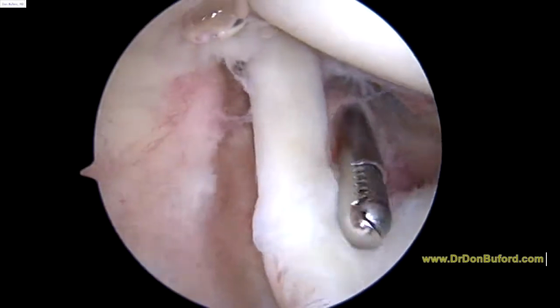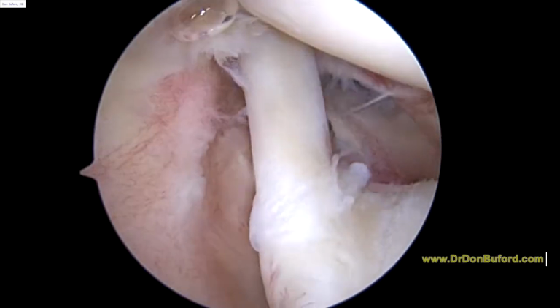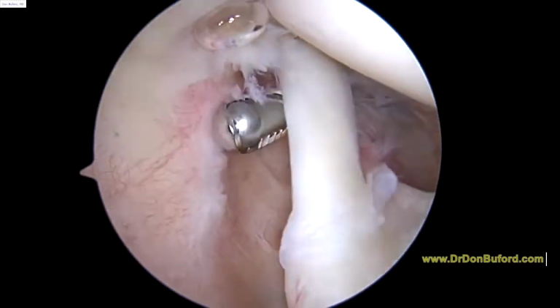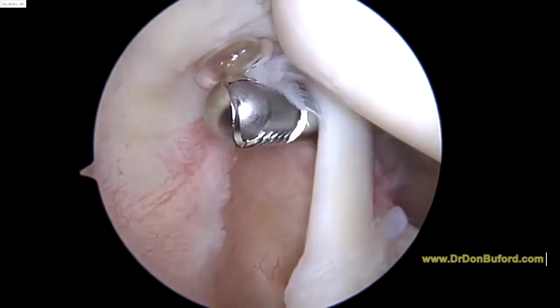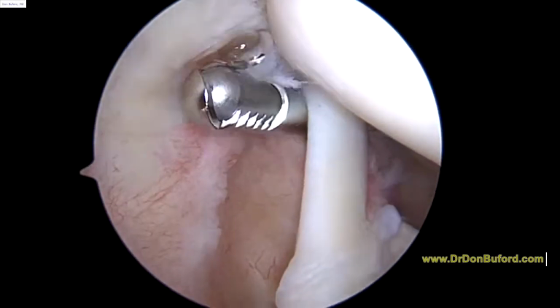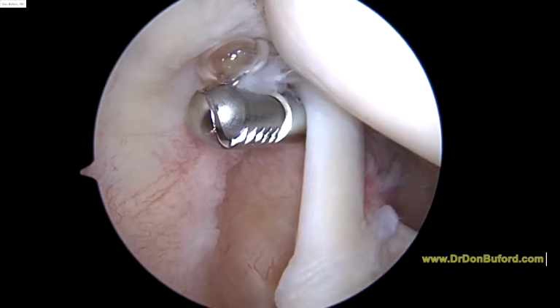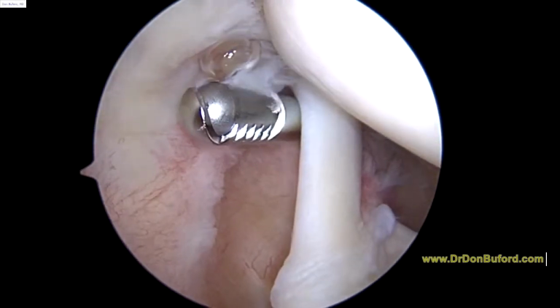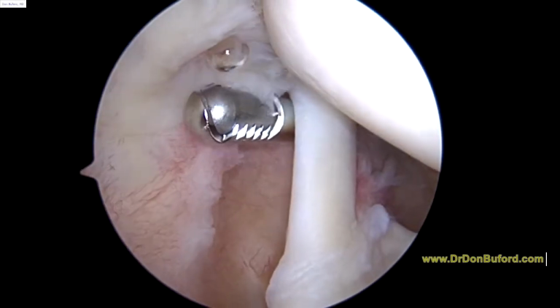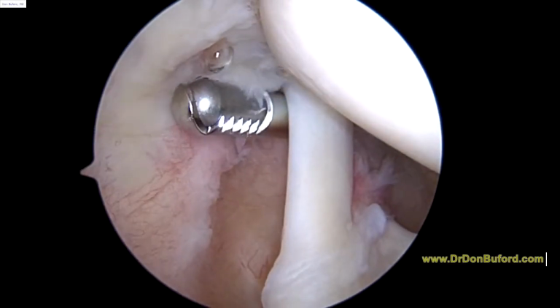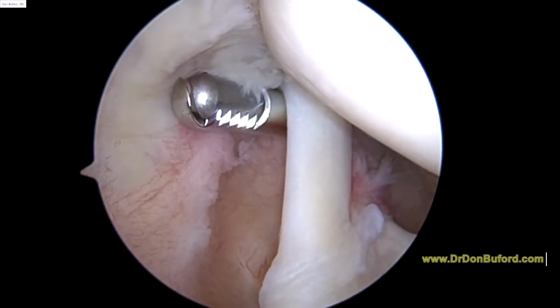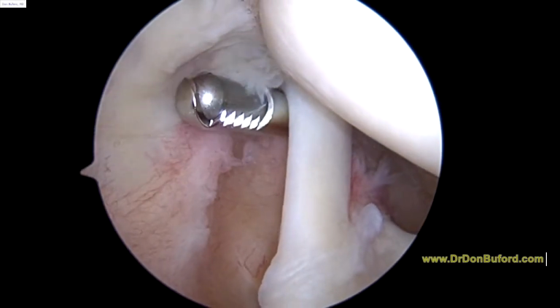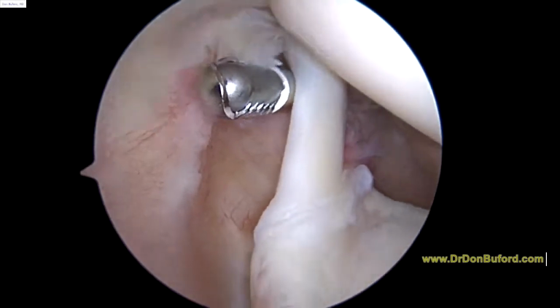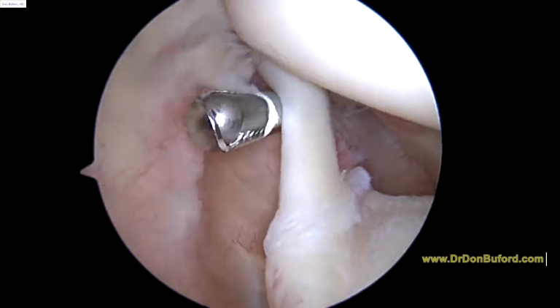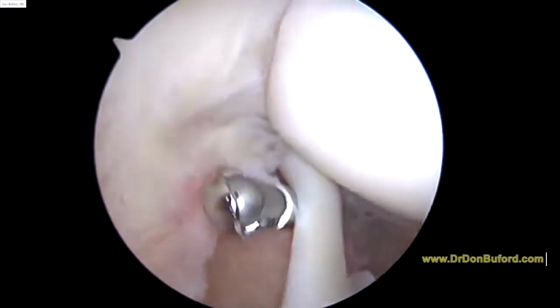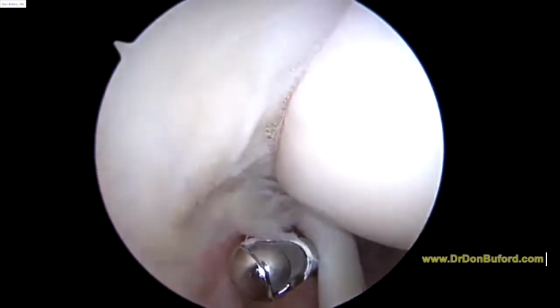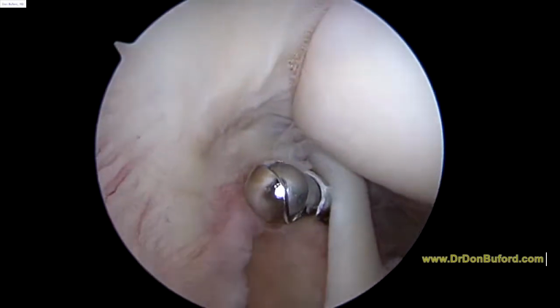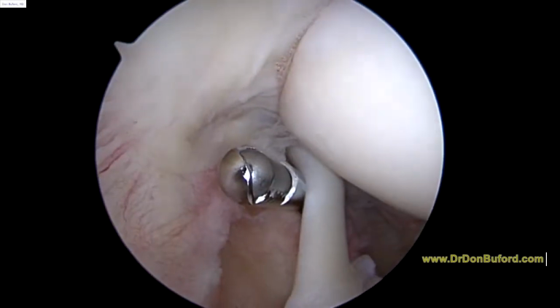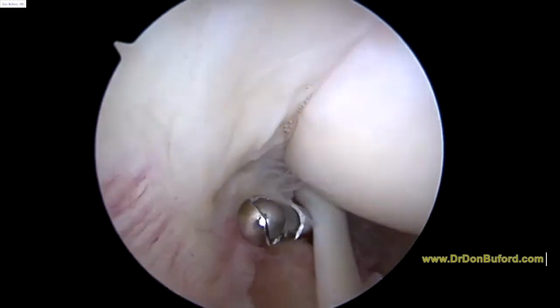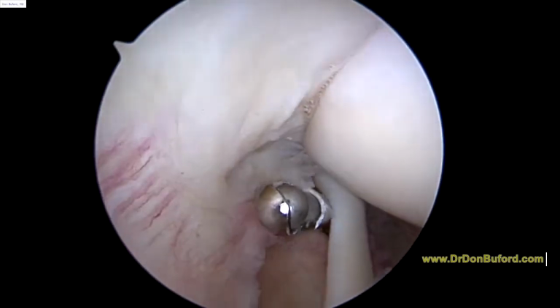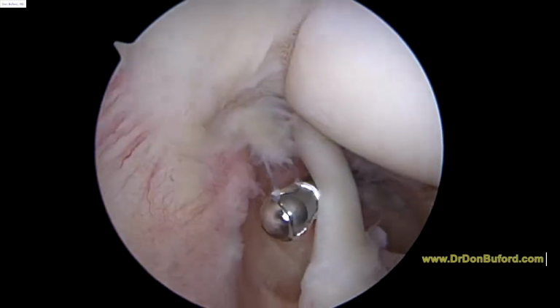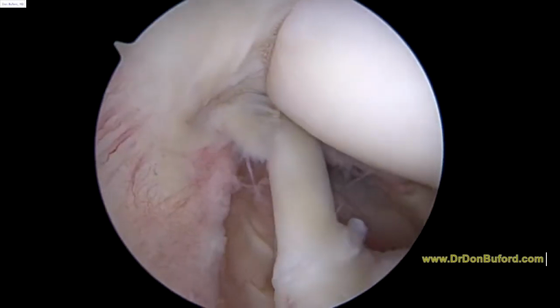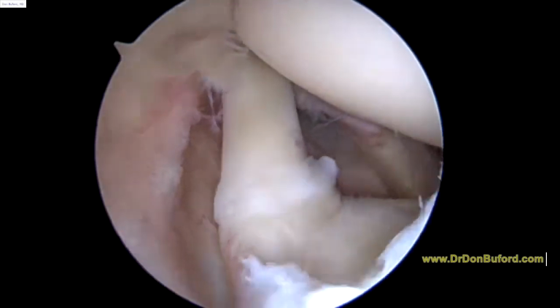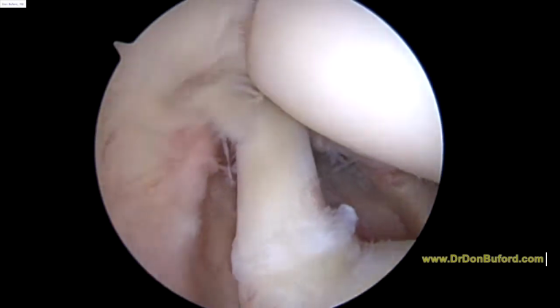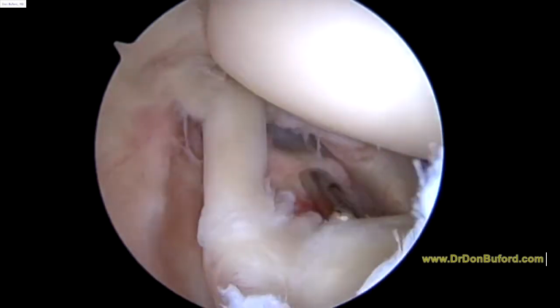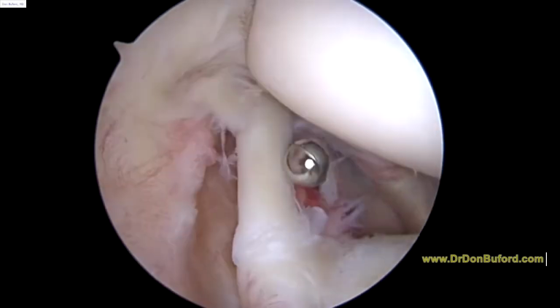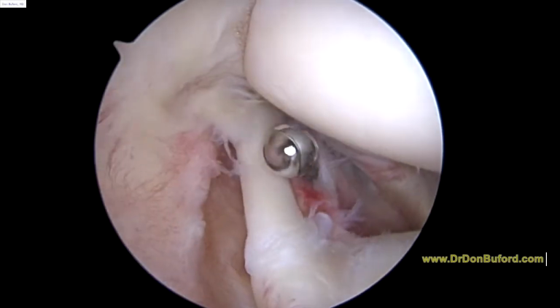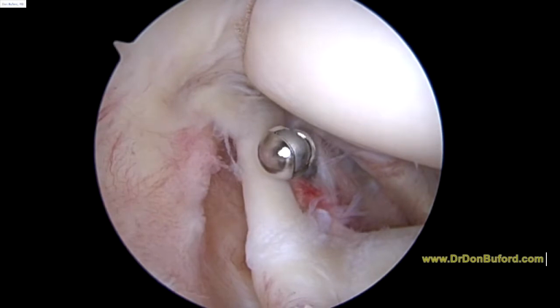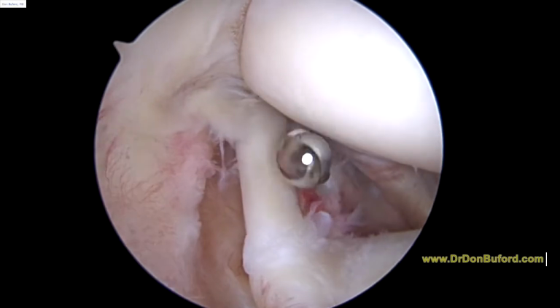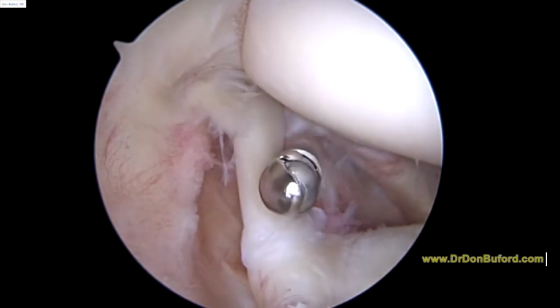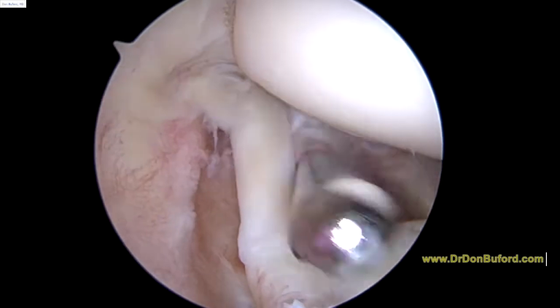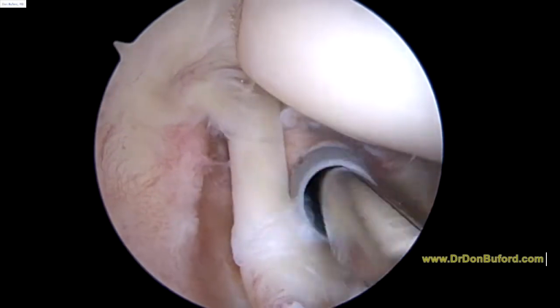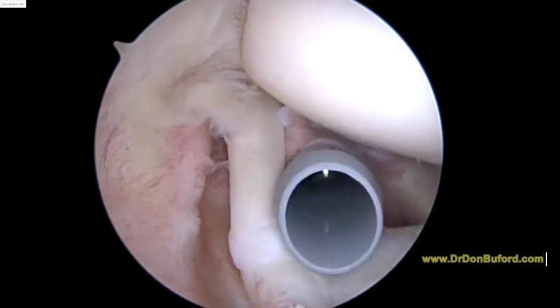Now I'm just going to test it and see how much it comes back. We're going to look up here next at the rotator cuff, and the cuff looks intact in terms of tearing.